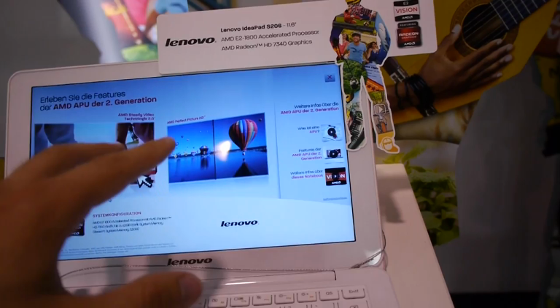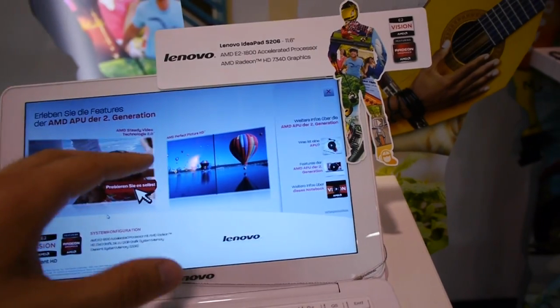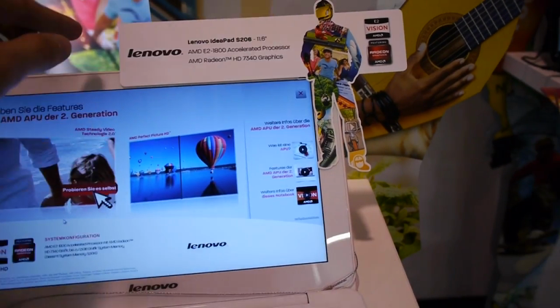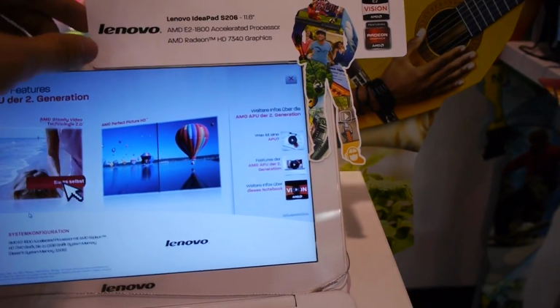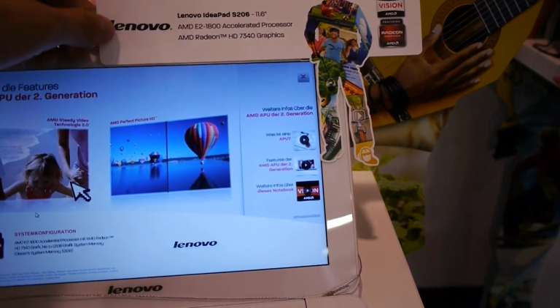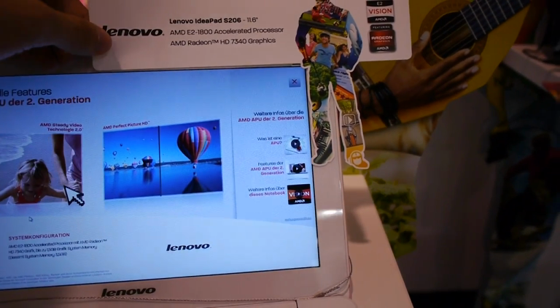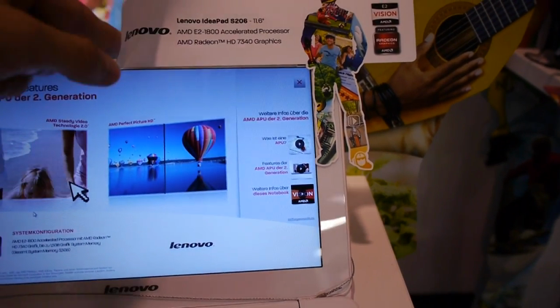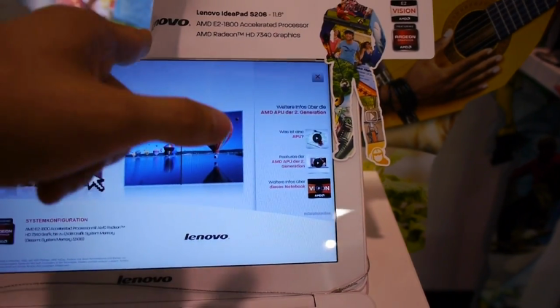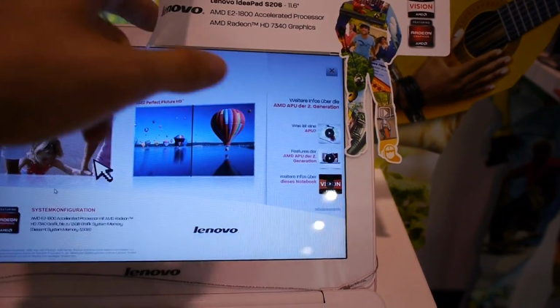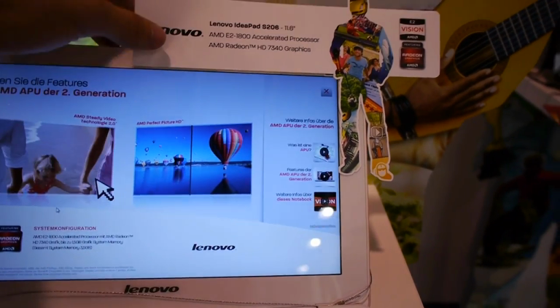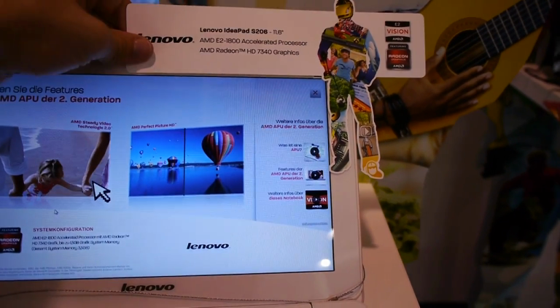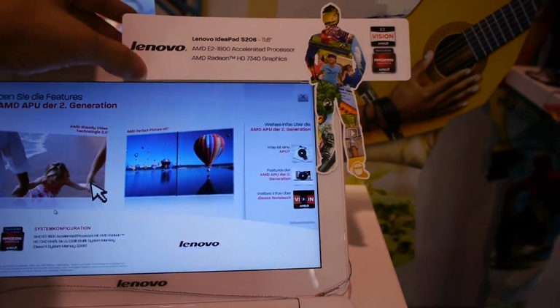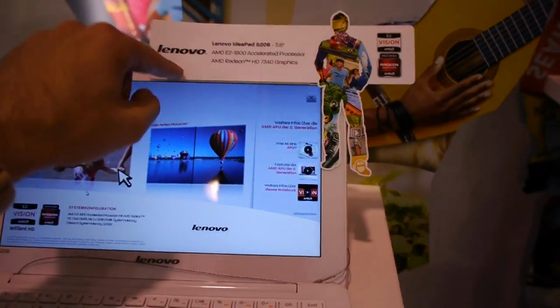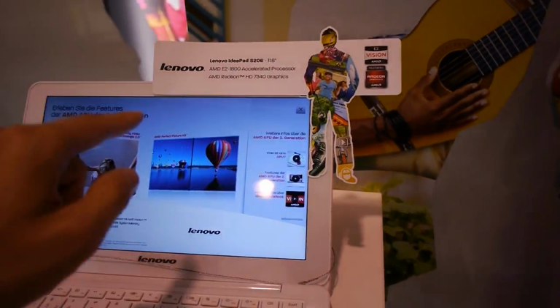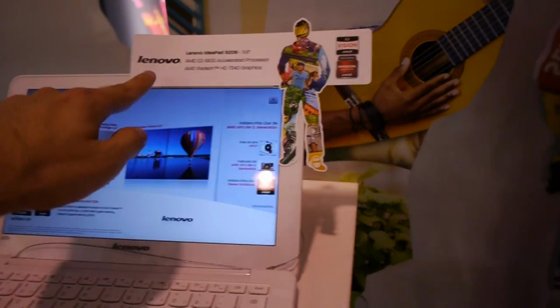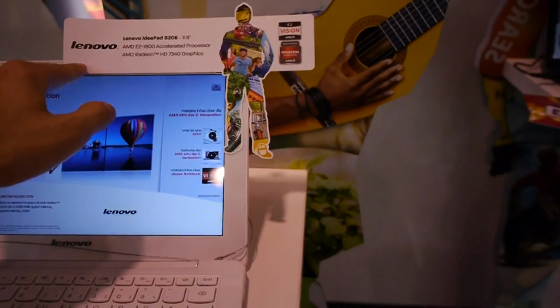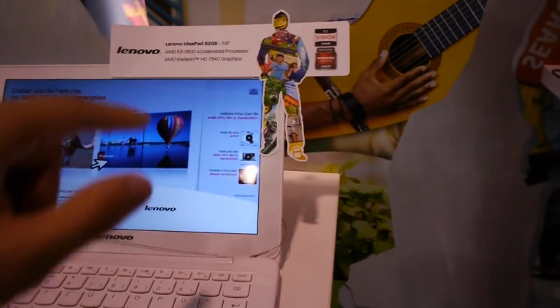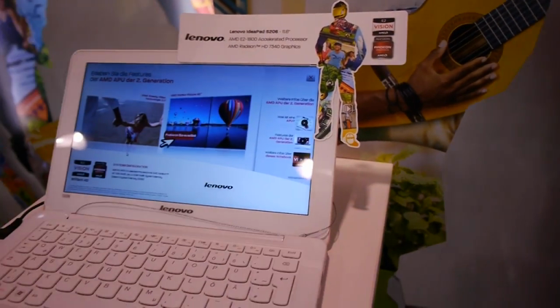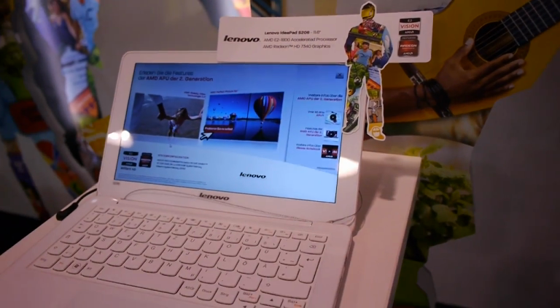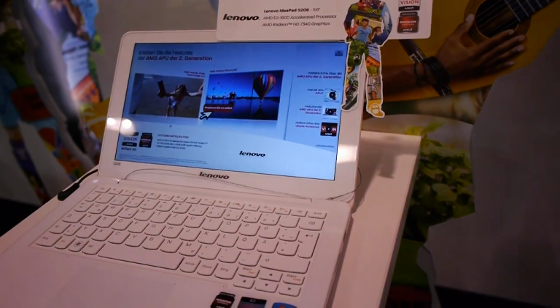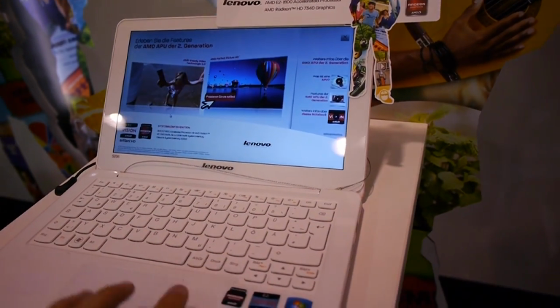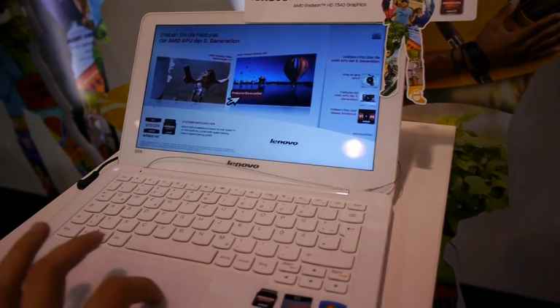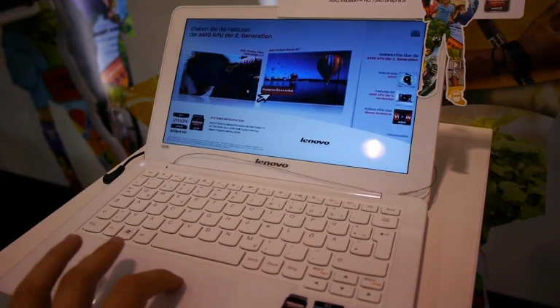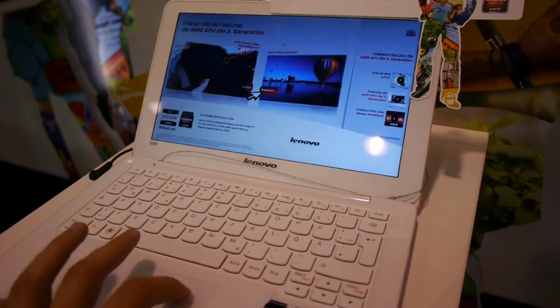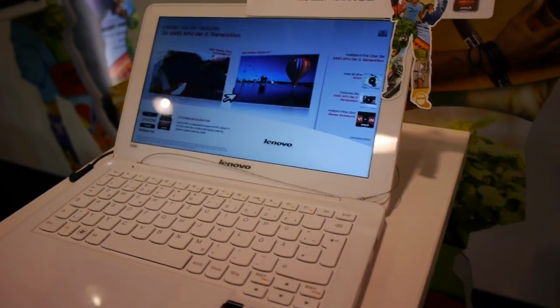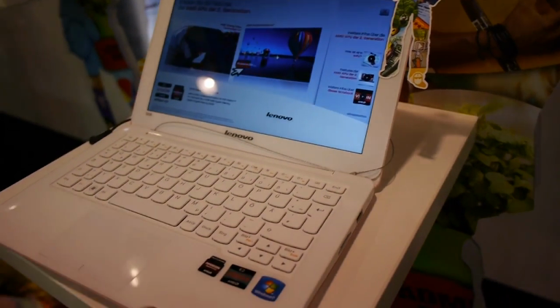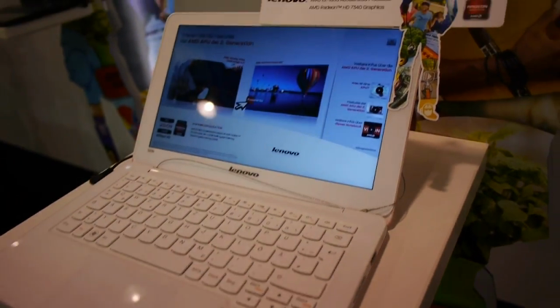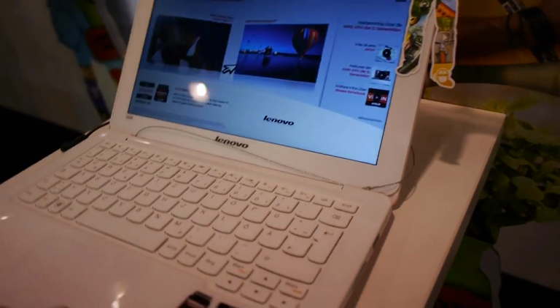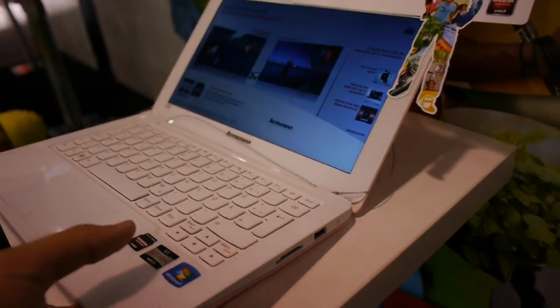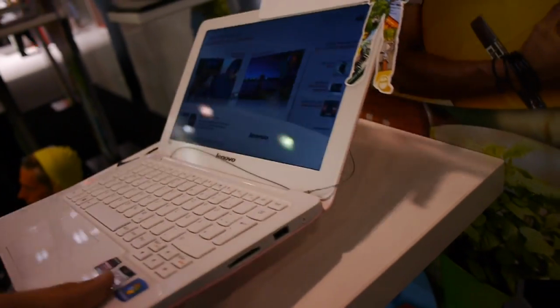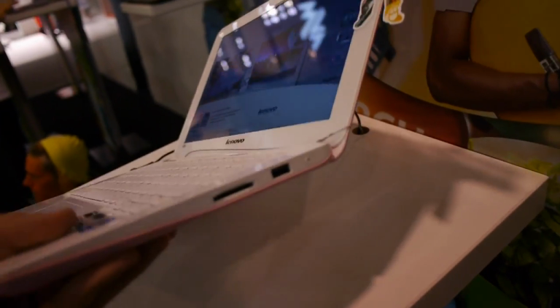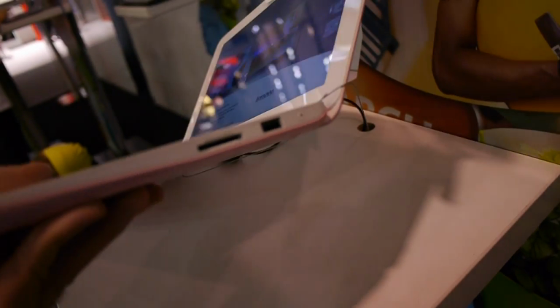The screen is of course glossy, and there's a webcam here inside — it's covered with paper right now but there is actually a webcam on top. We also have a big trackpad here.